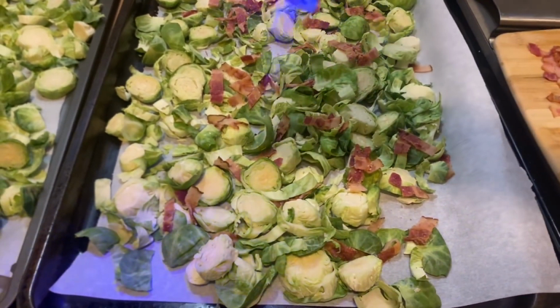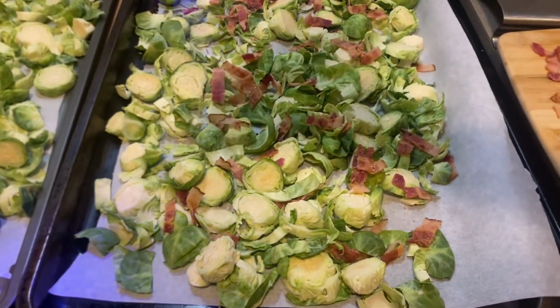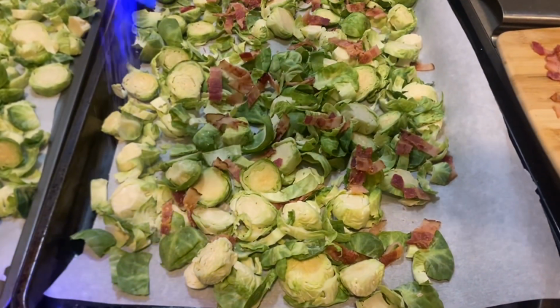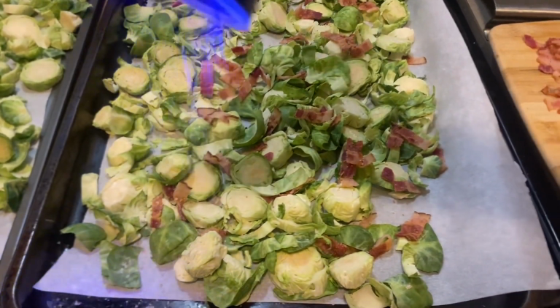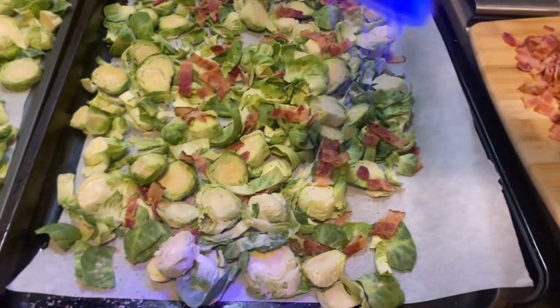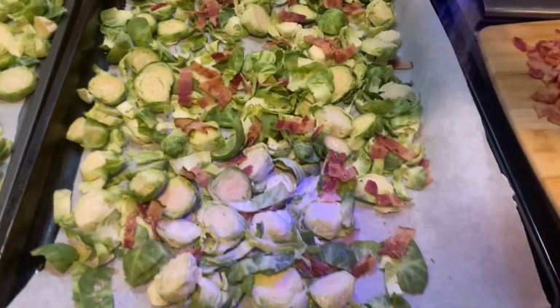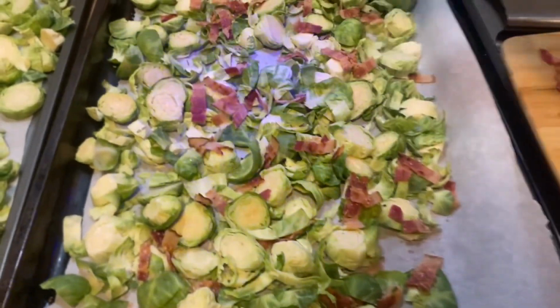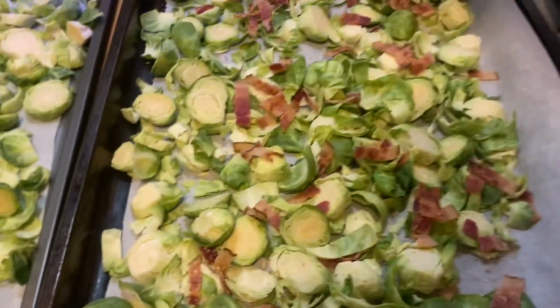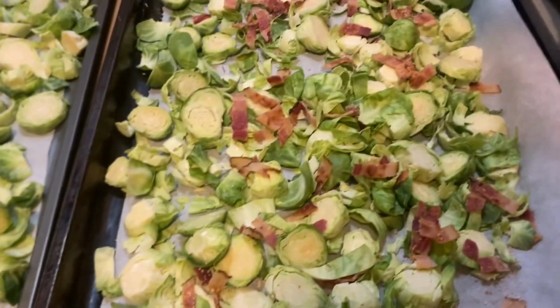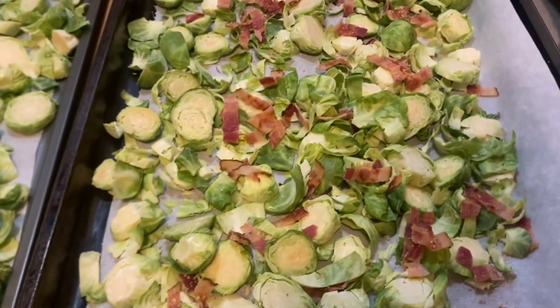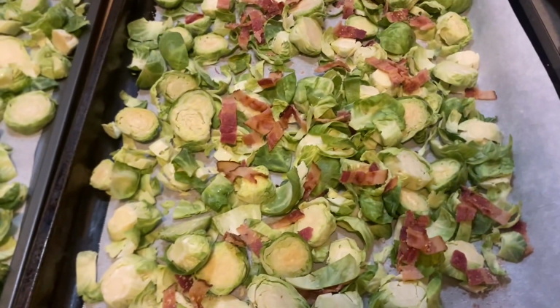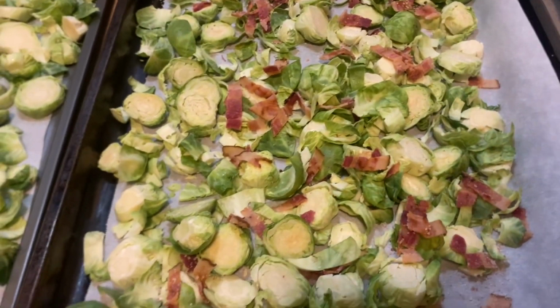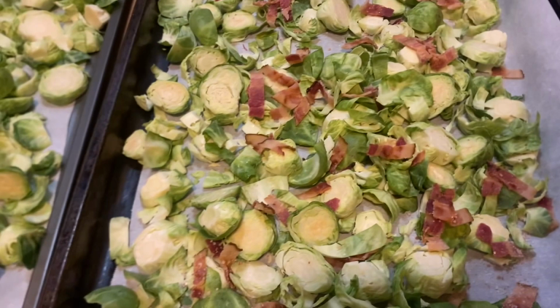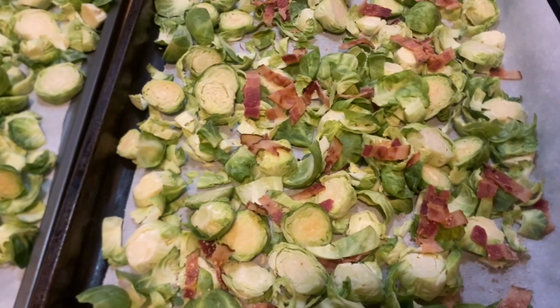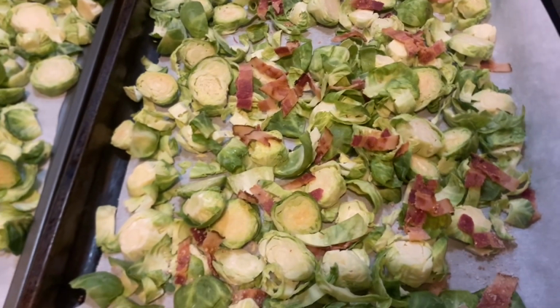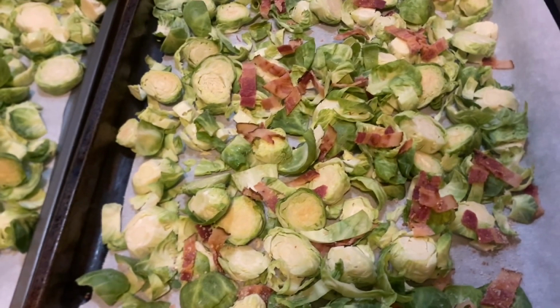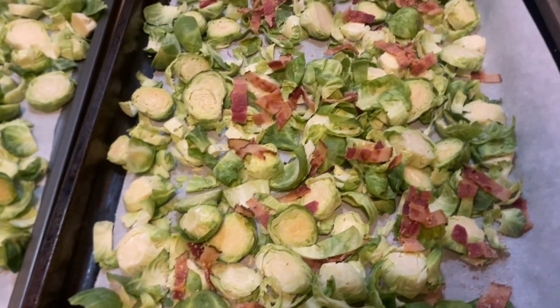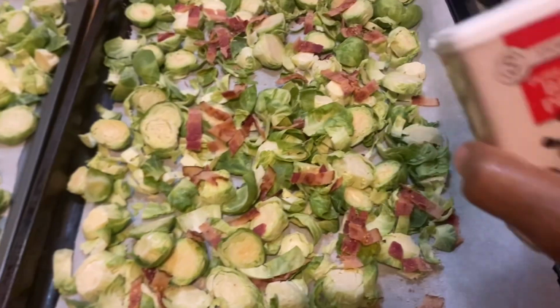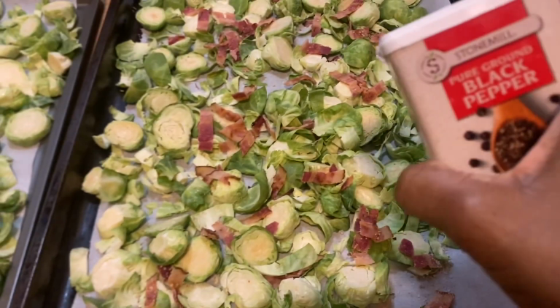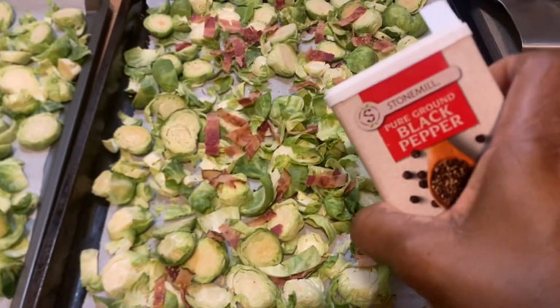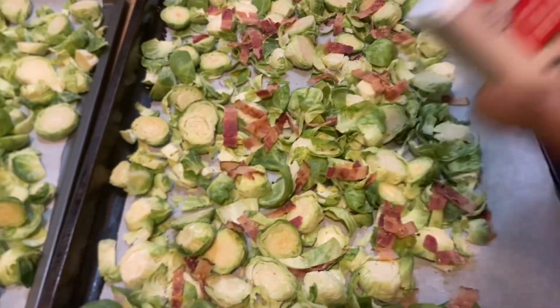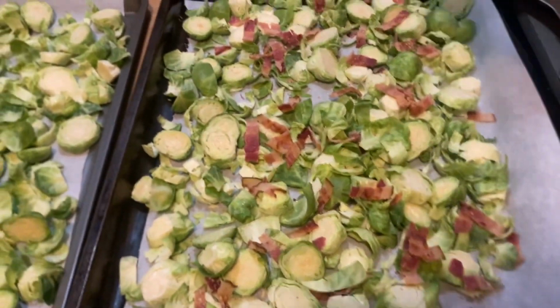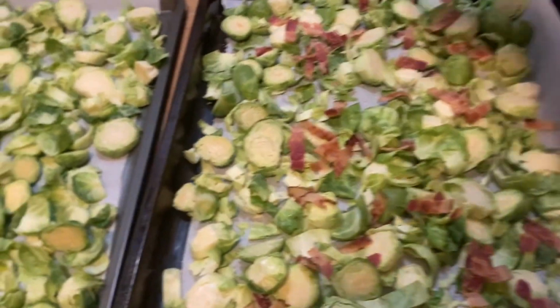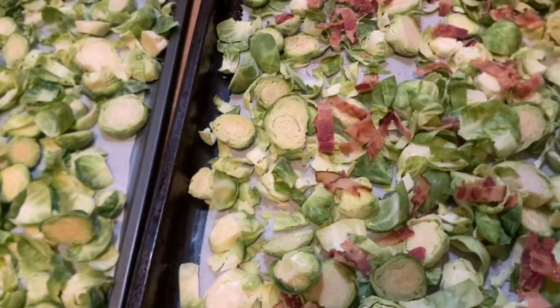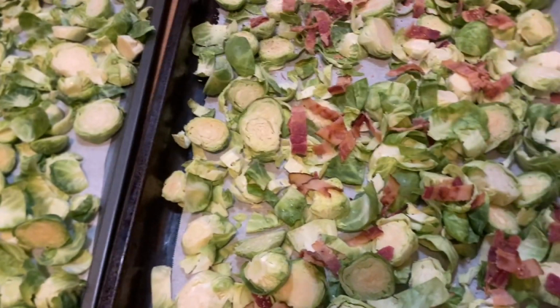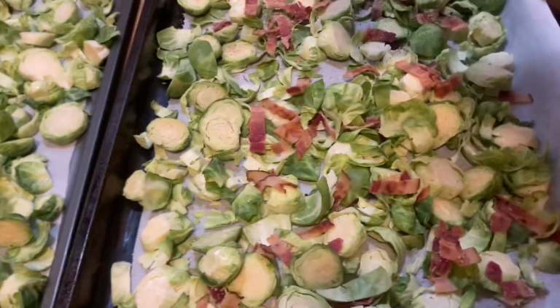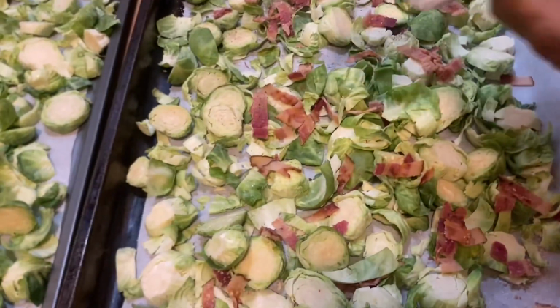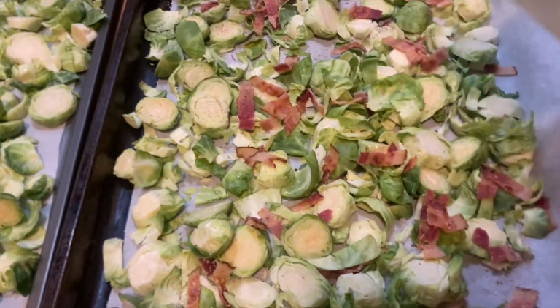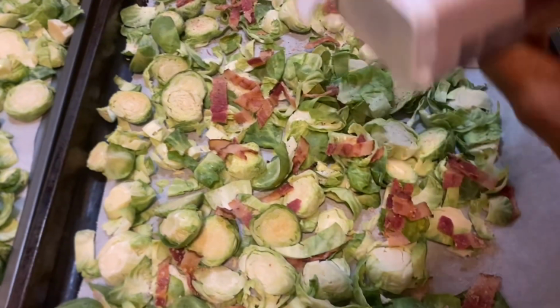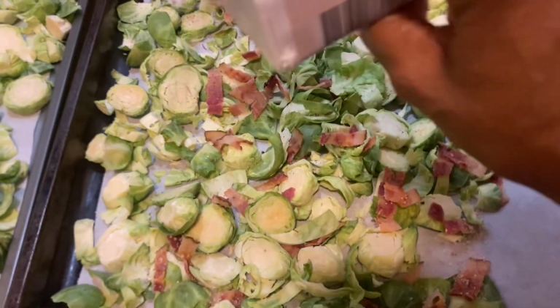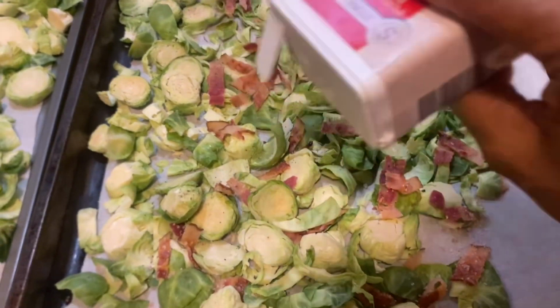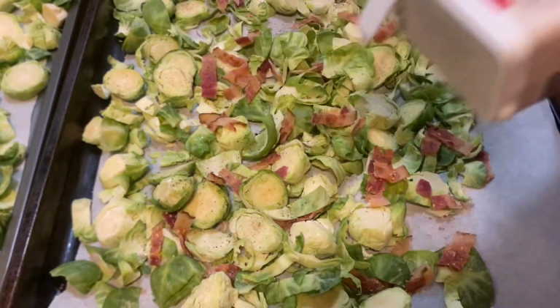You're gonna add about a tablespoon or two of salt, to your liking. Fresh vegetables typically need a bit of salt. And then about a tablespoon of black pepper.